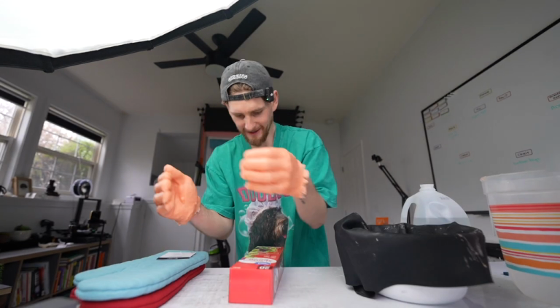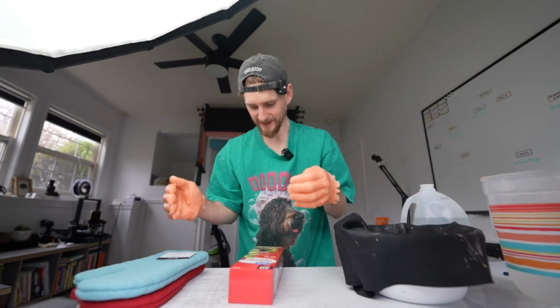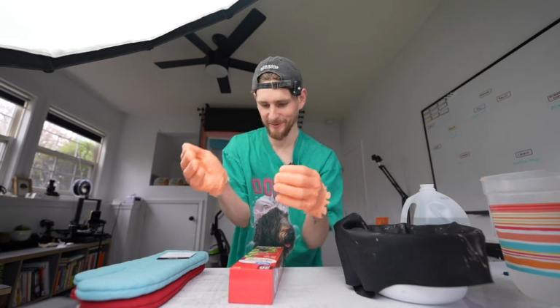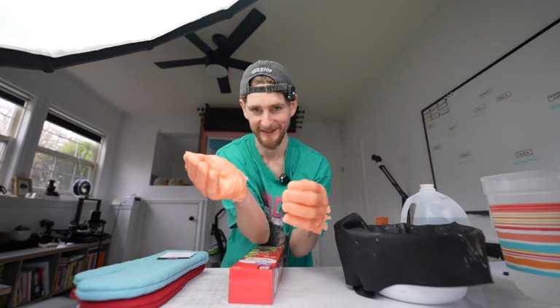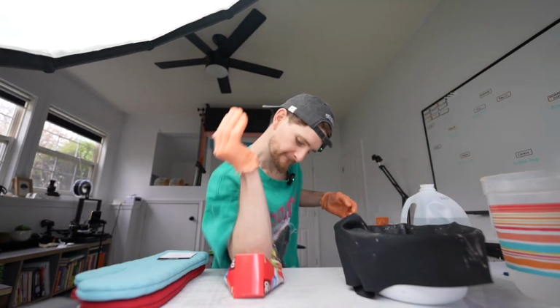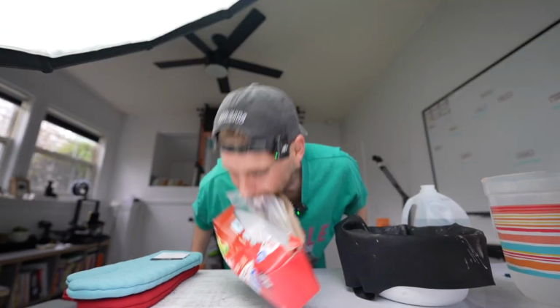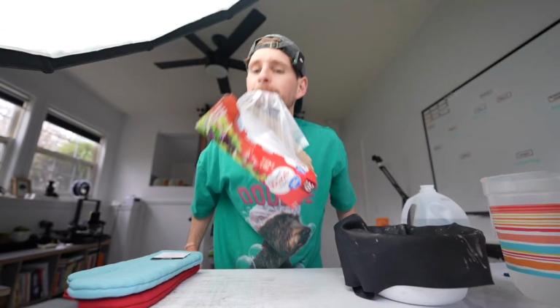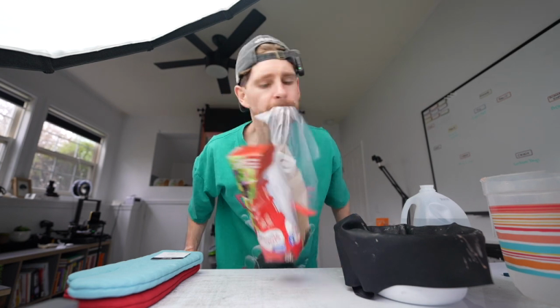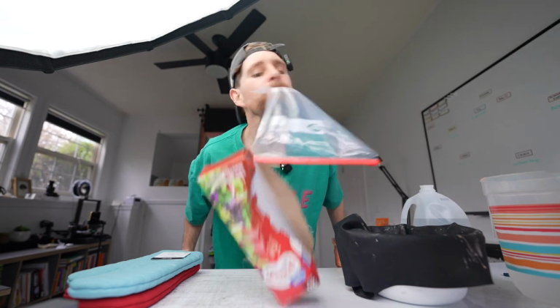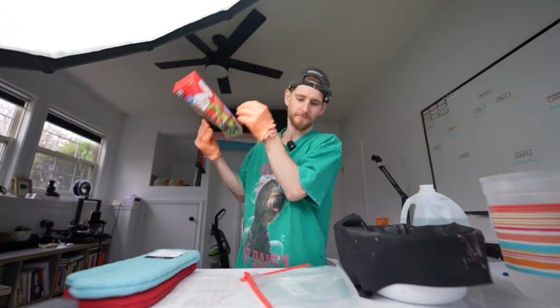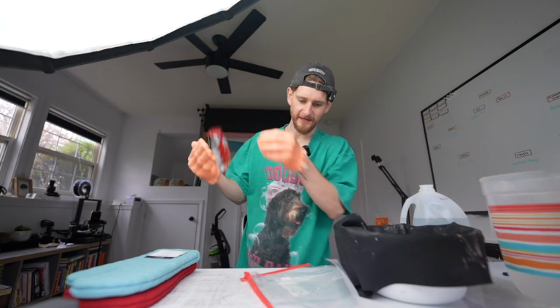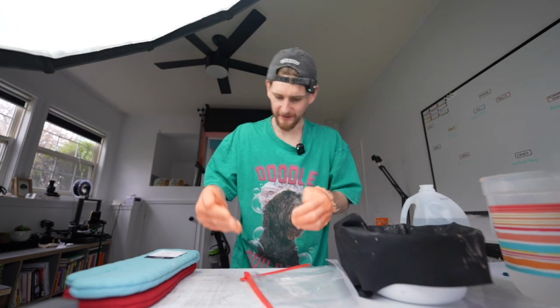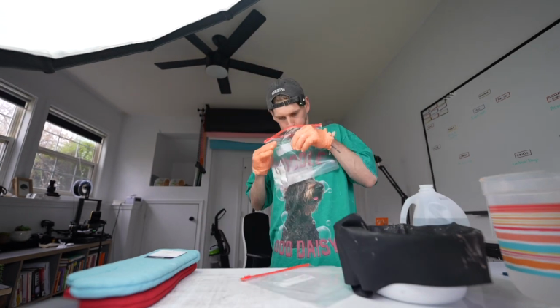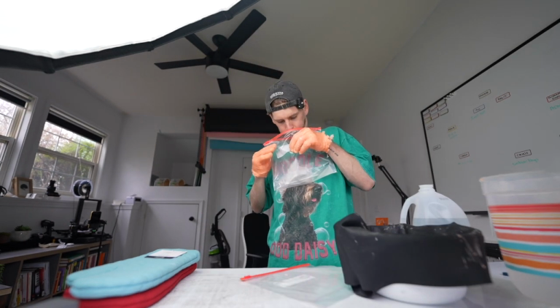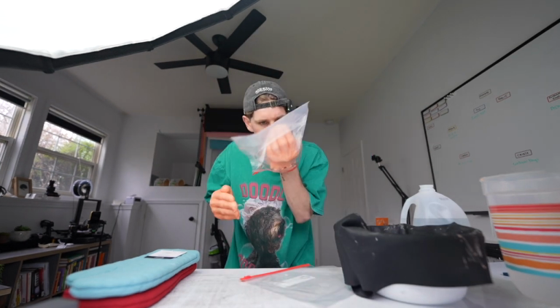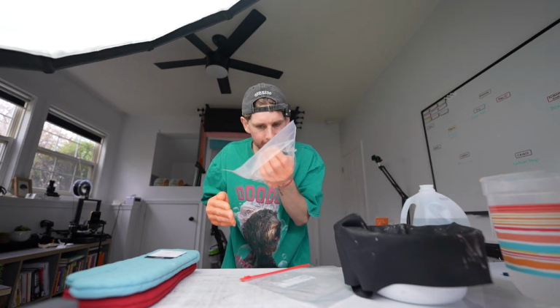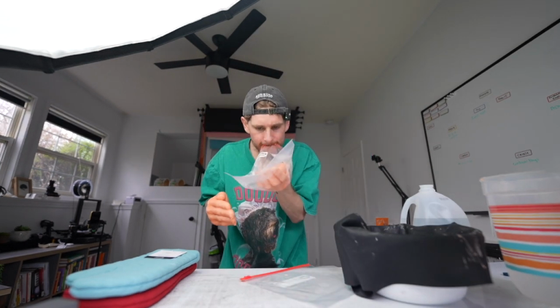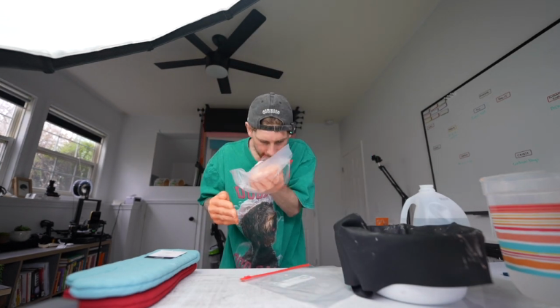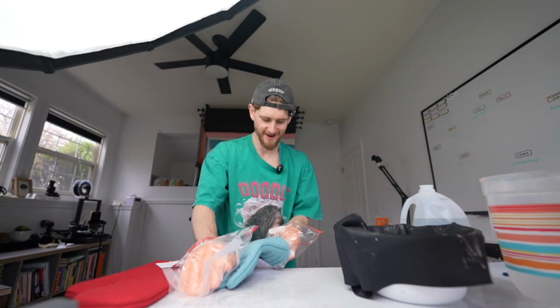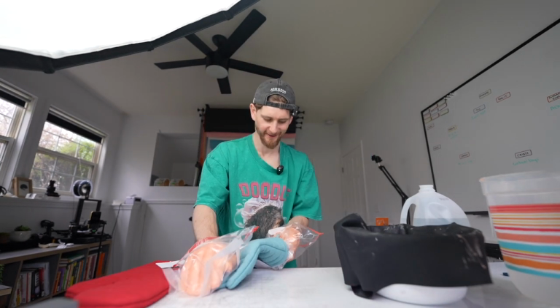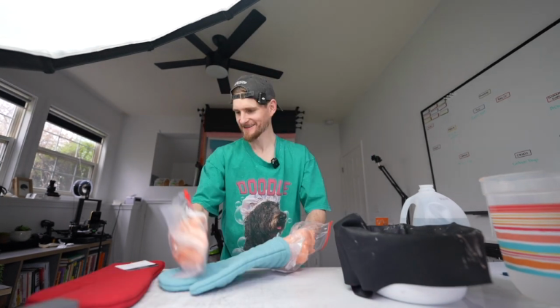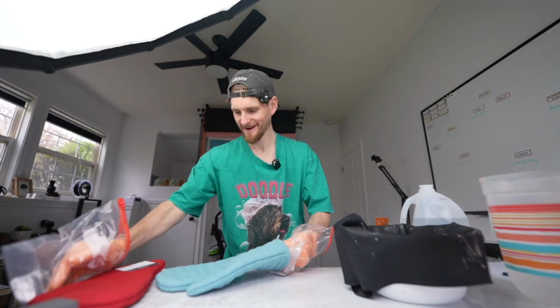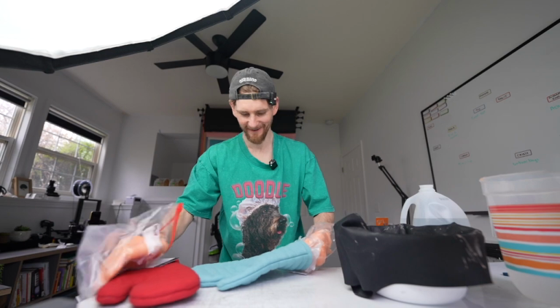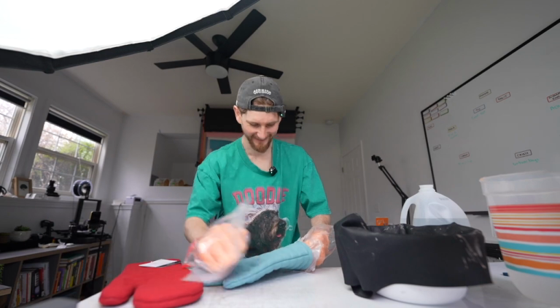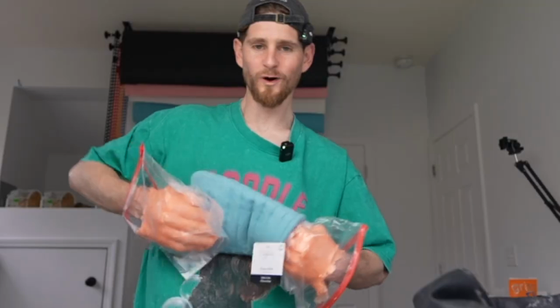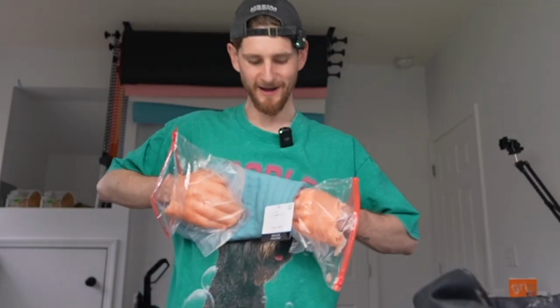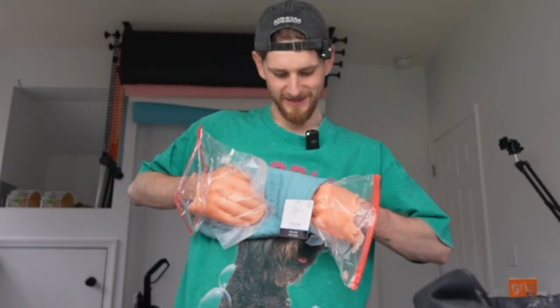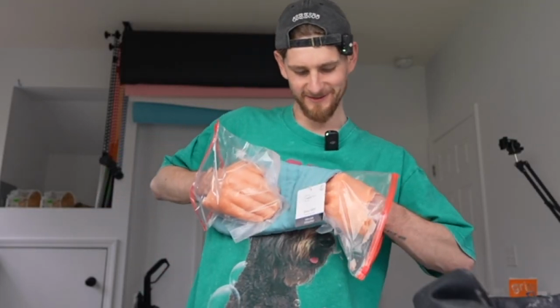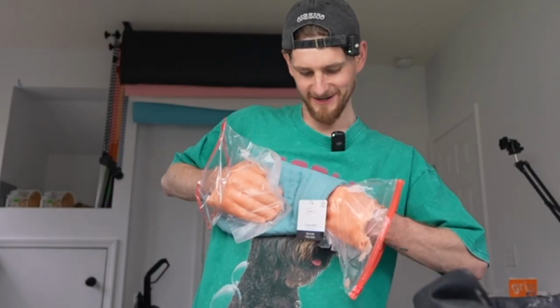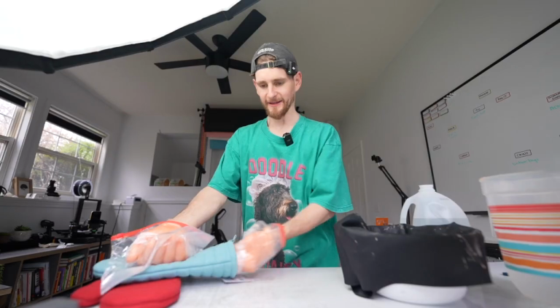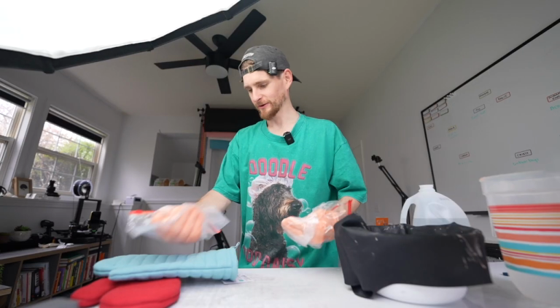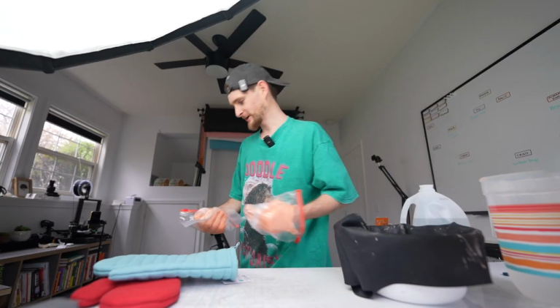How am I going to open these? Why are oven mitts so tight? That's not going to work.